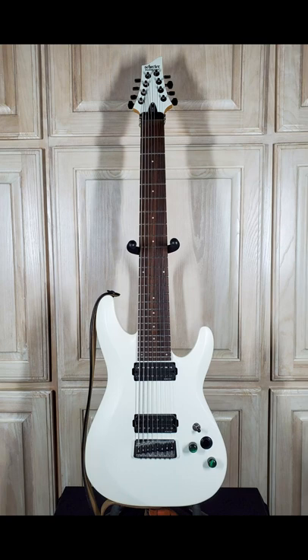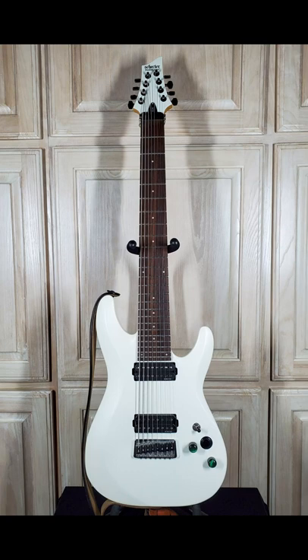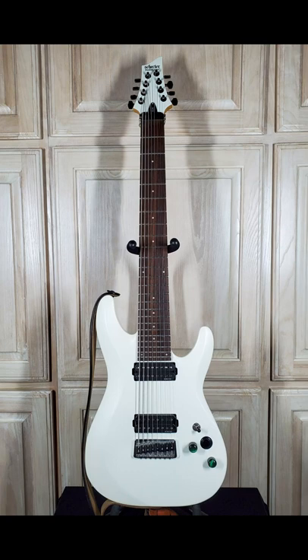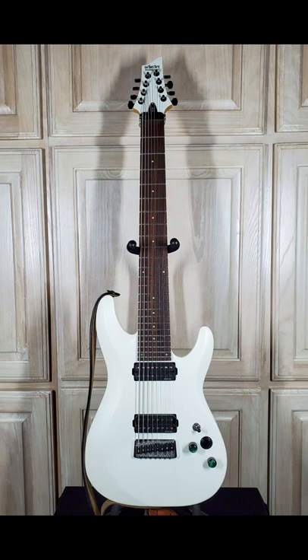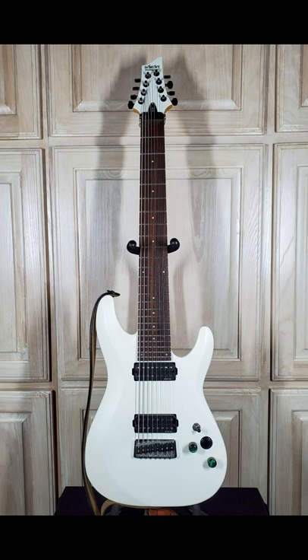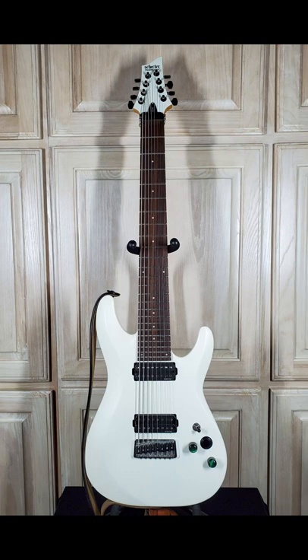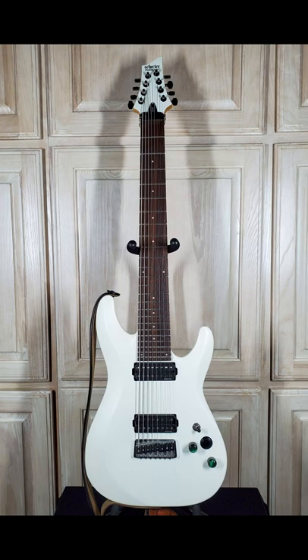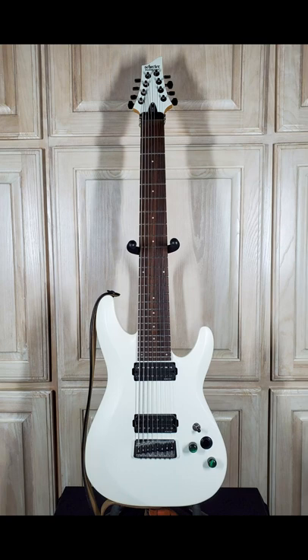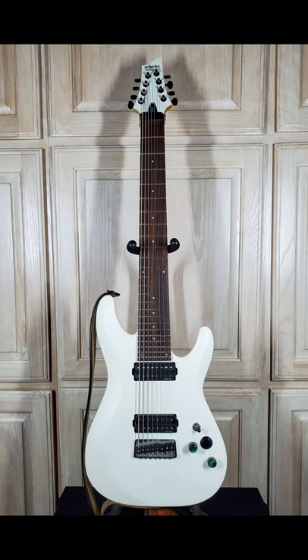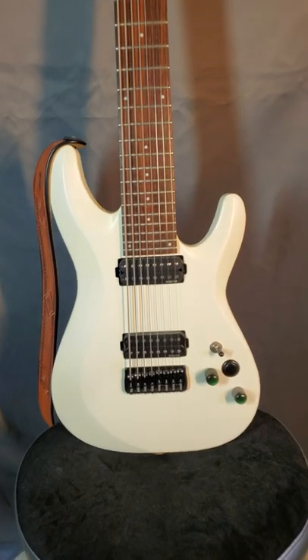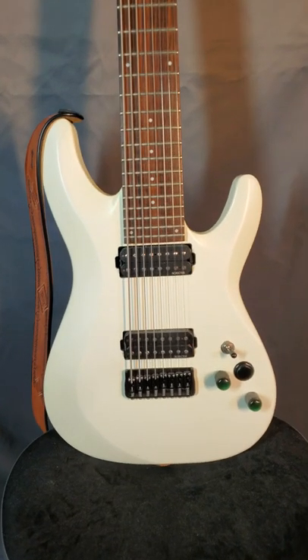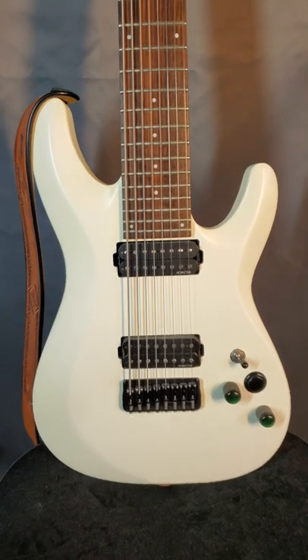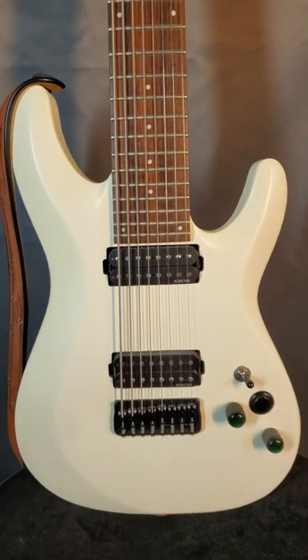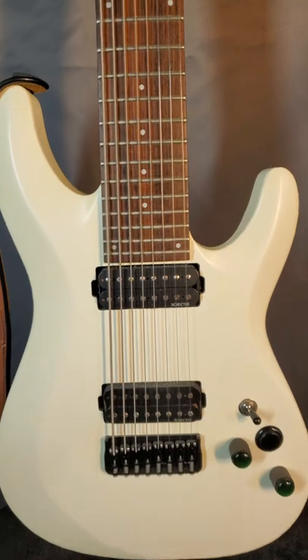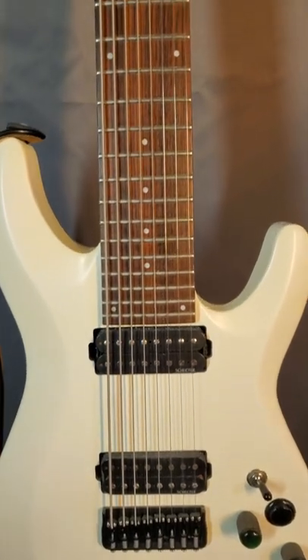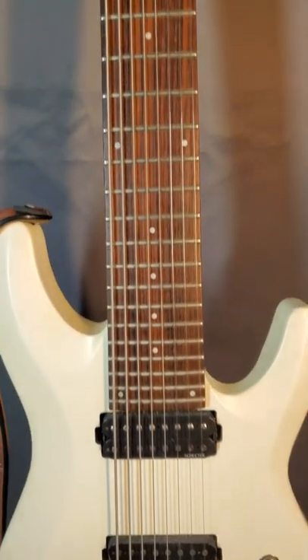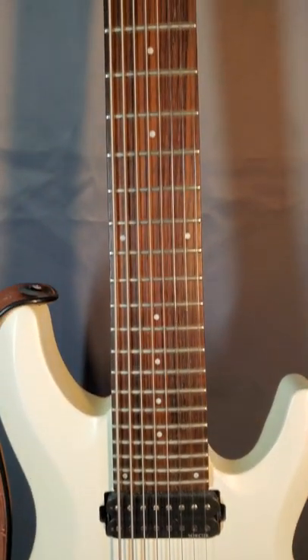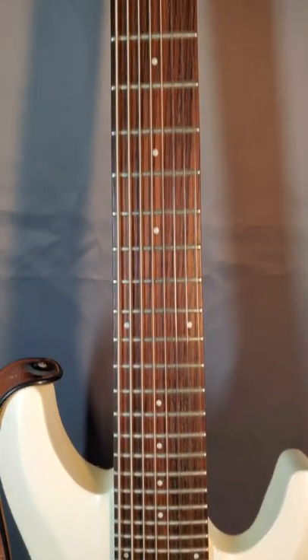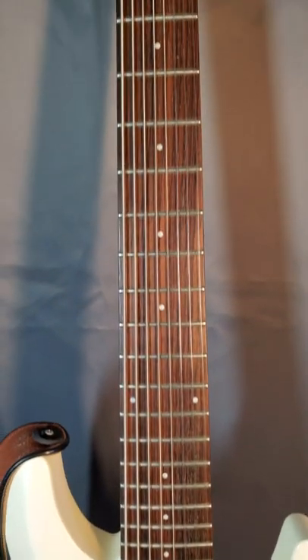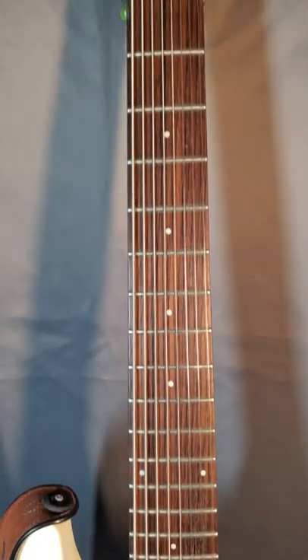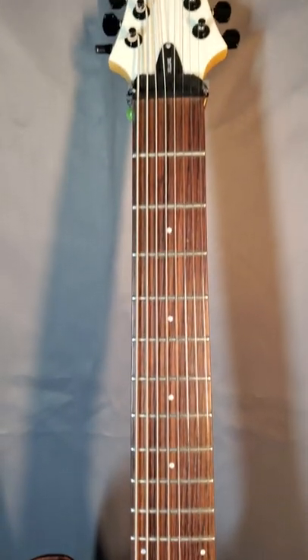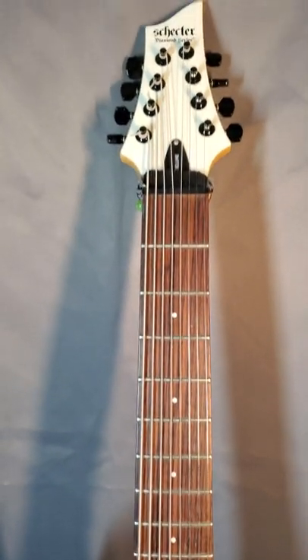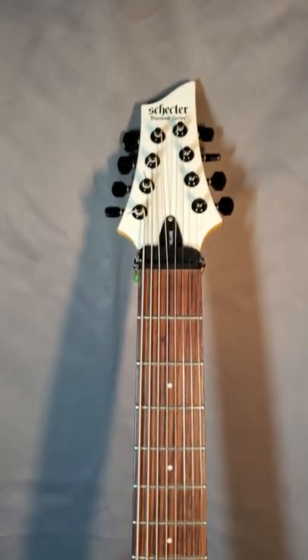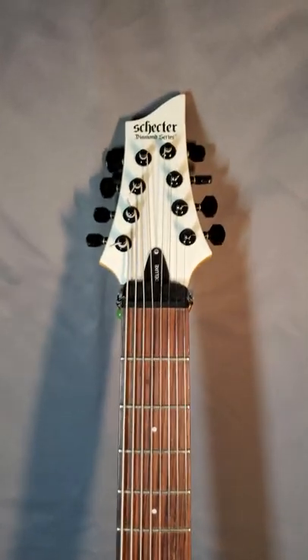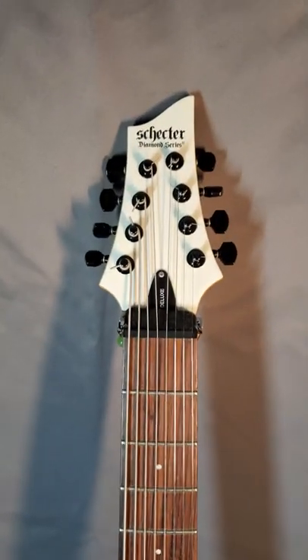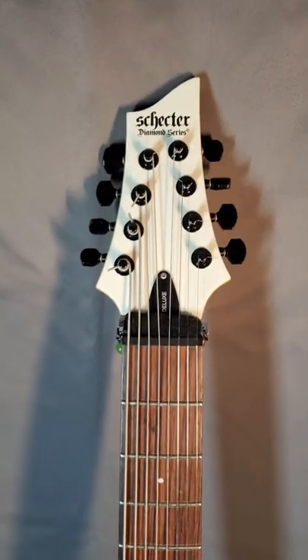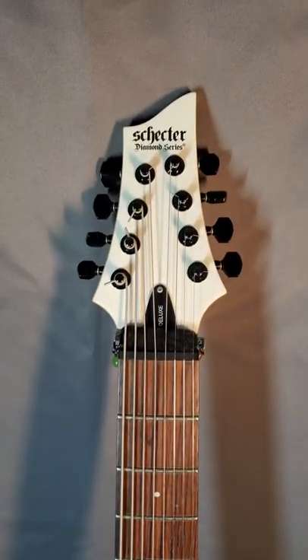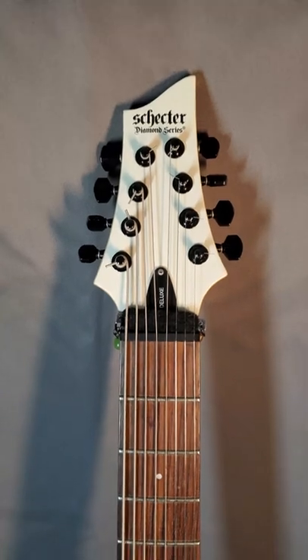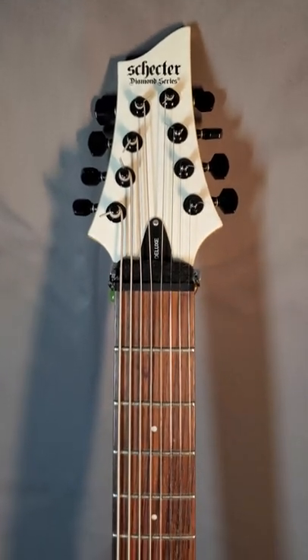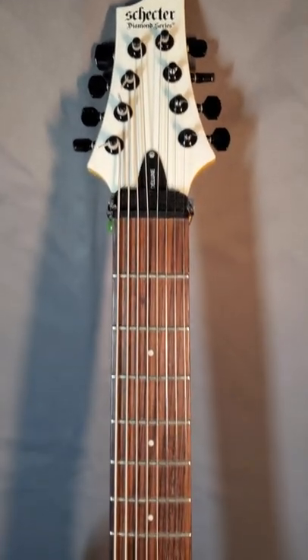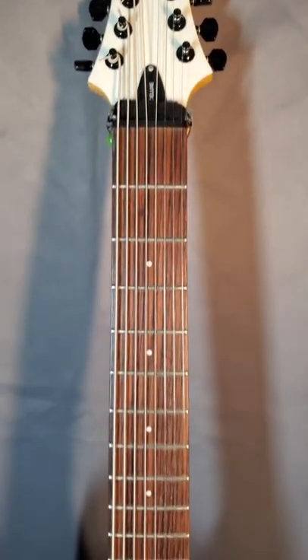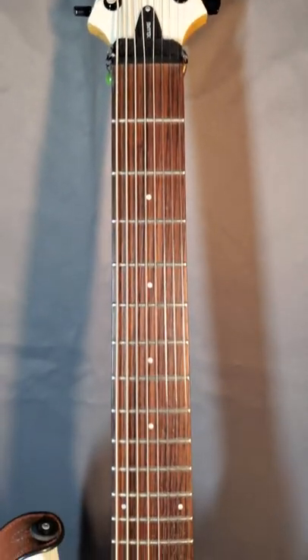This is my Schecter Diamond Series C8 Deluxe. This was my first 8-string guitar, given to me in 2015. It wound up being a bit of a milestone for me, as I wrote and recorded my first ever publicly released songs with it.